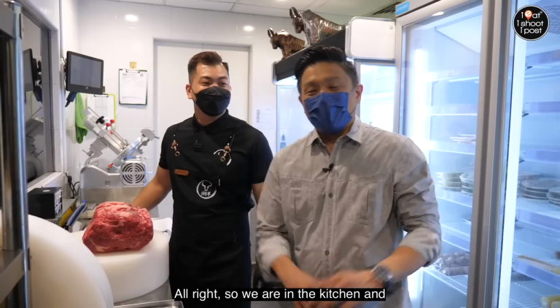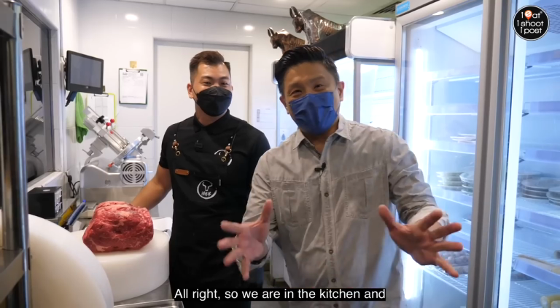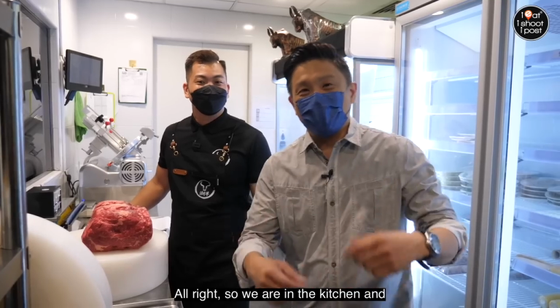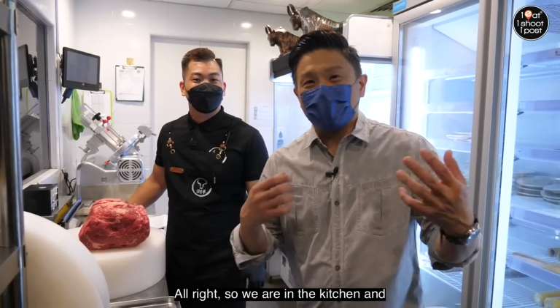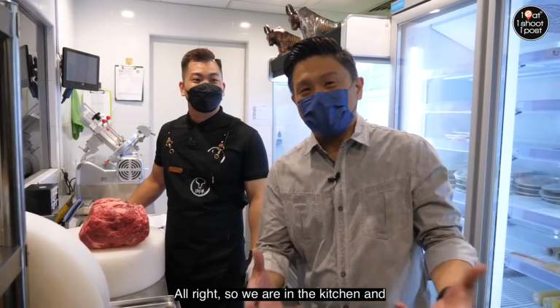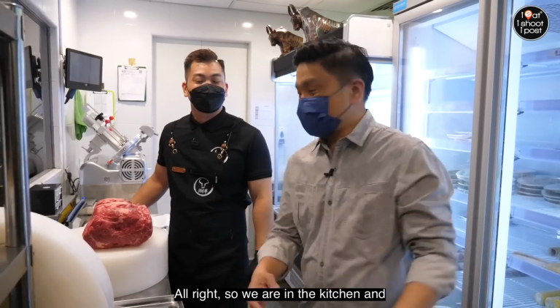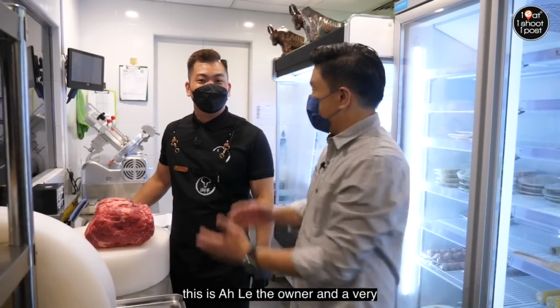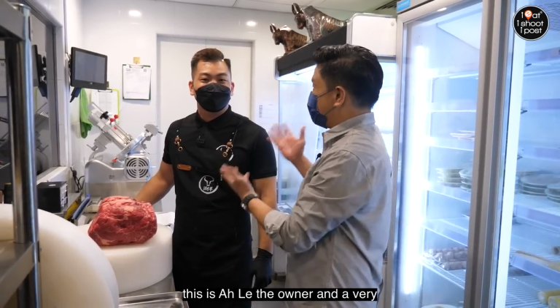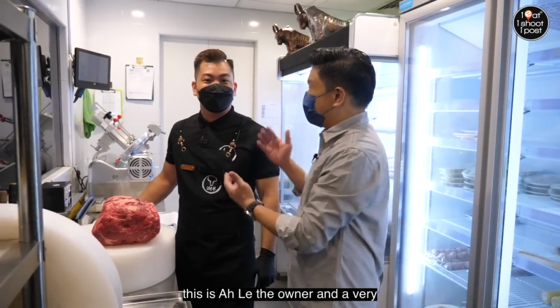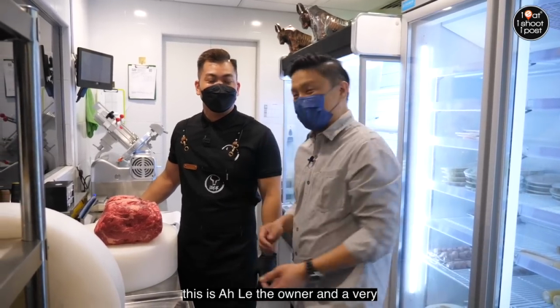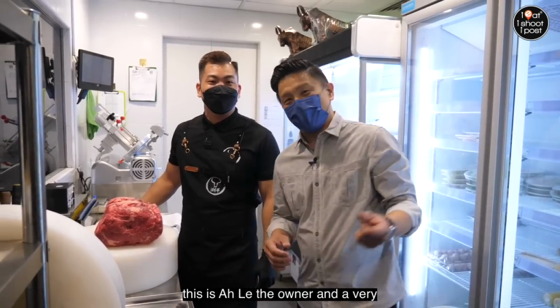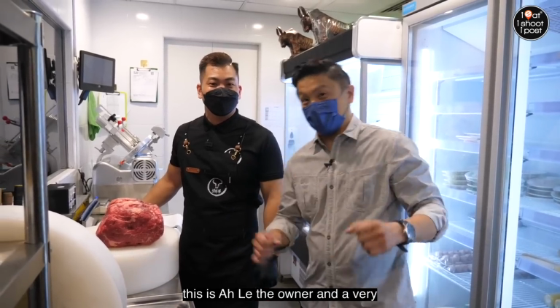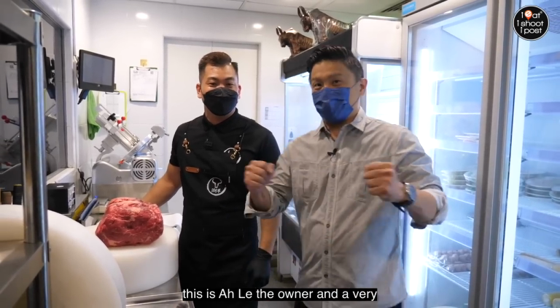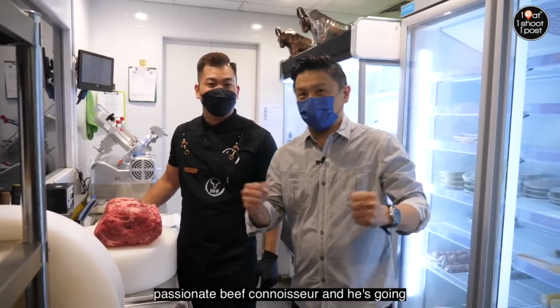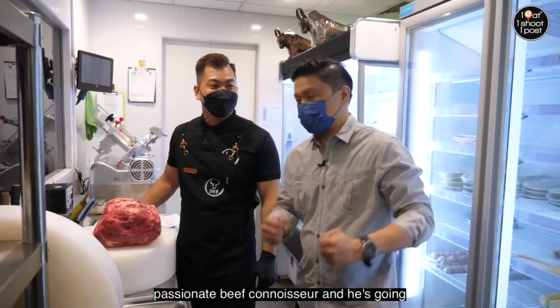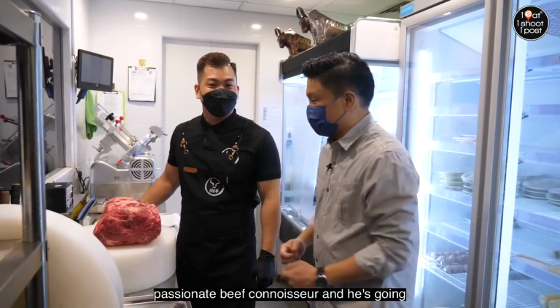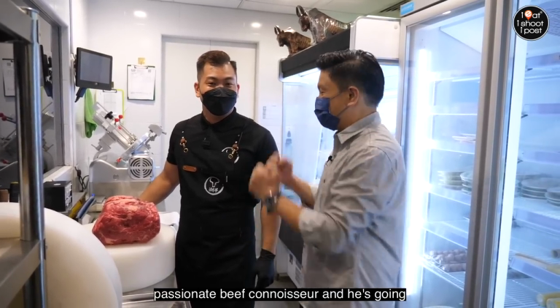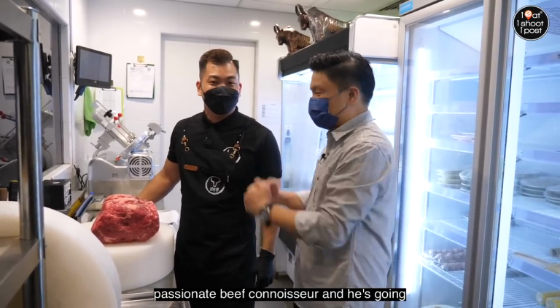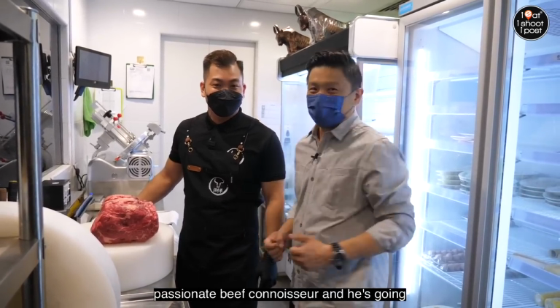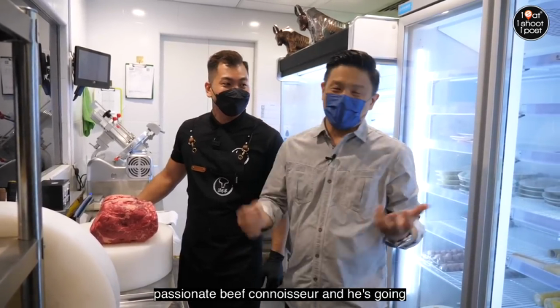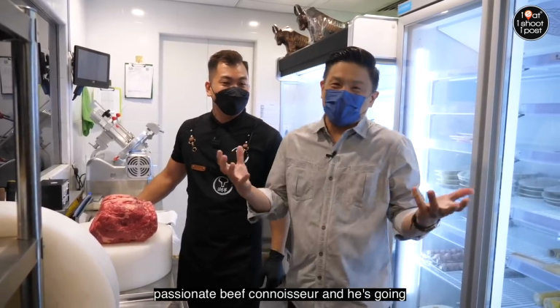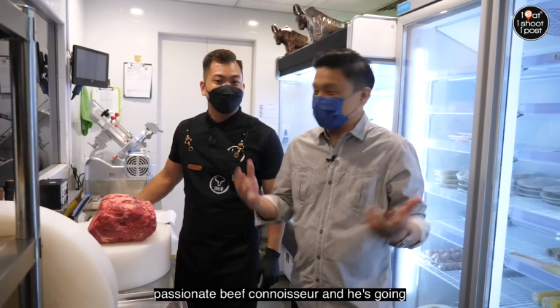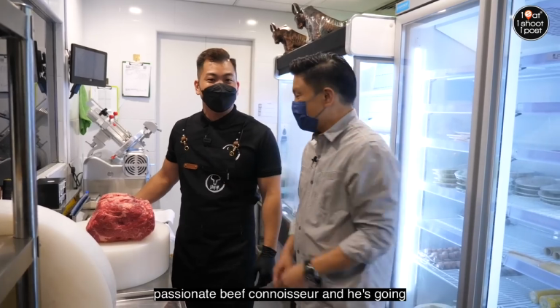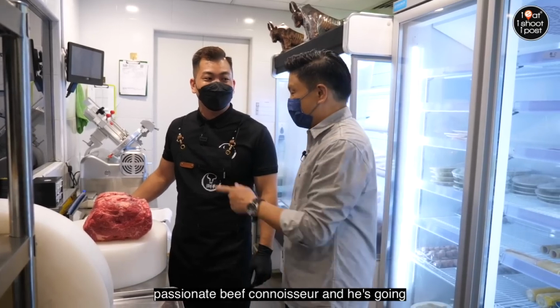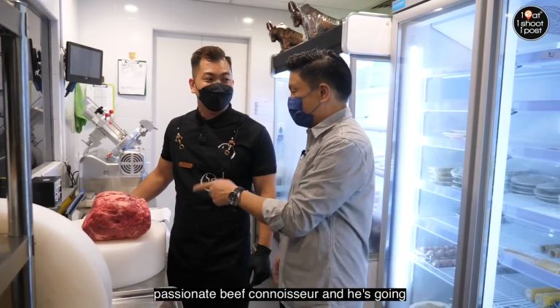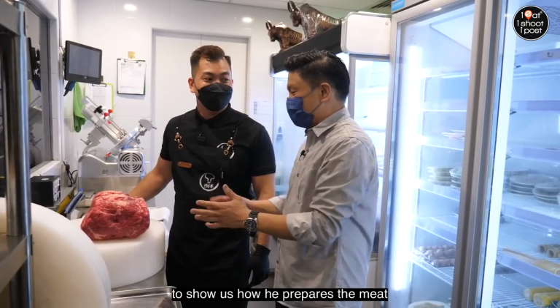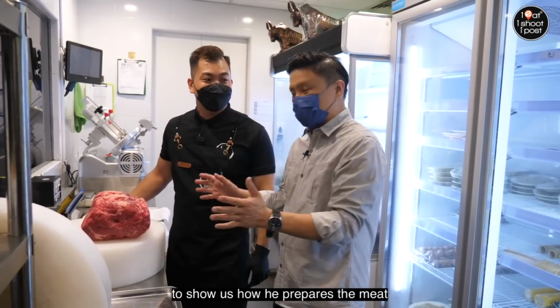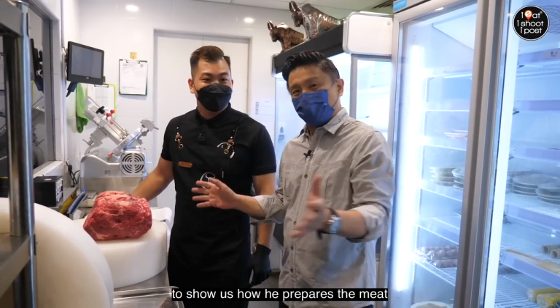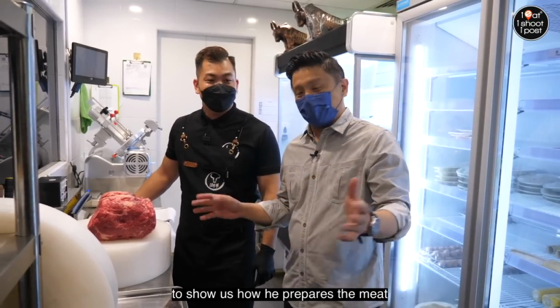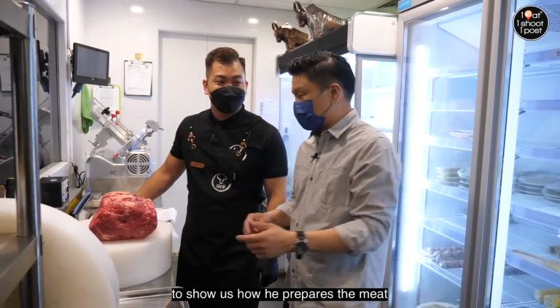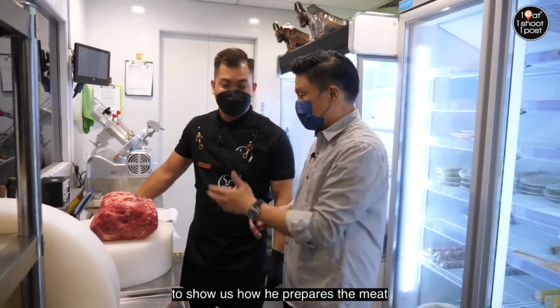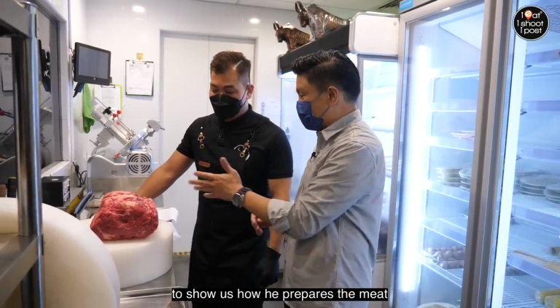Alright, so we're in the kitchen and this is Ala, the owner and the very passionate beef connoisseur. And he's going to show us how he prepares the meat.